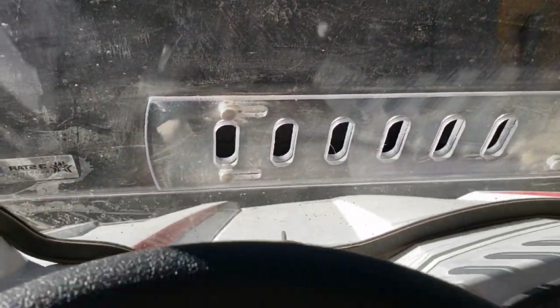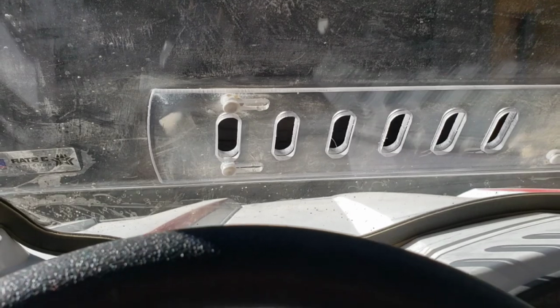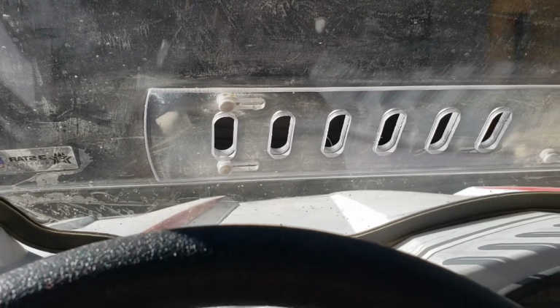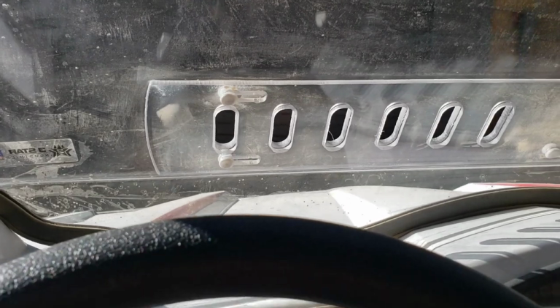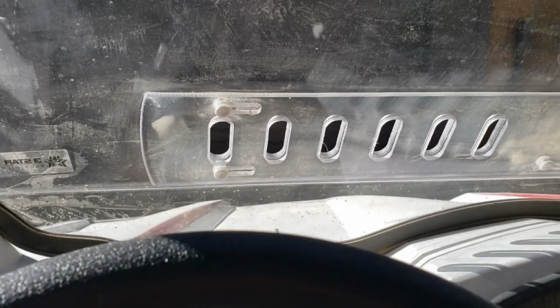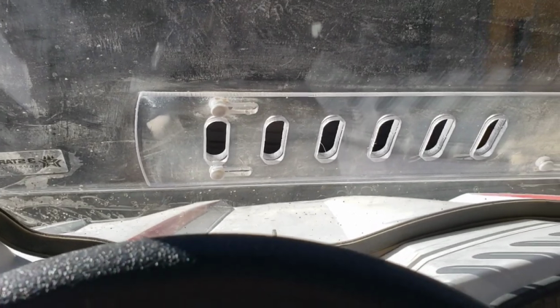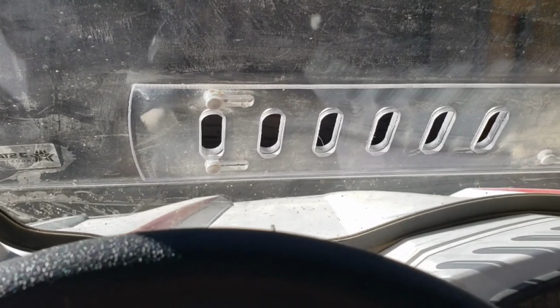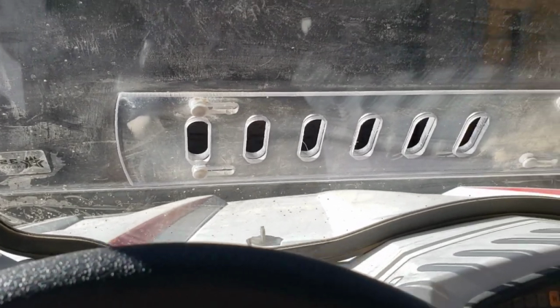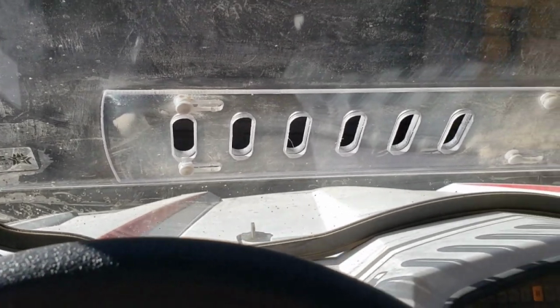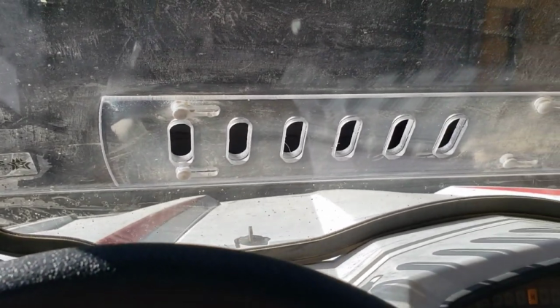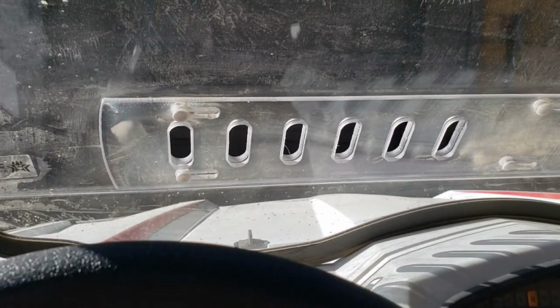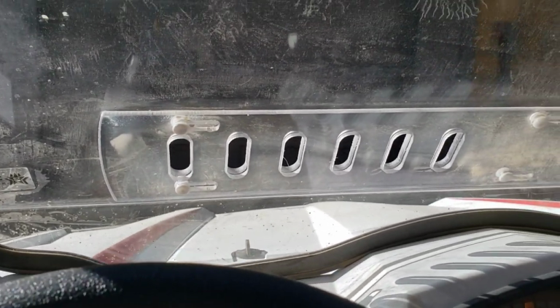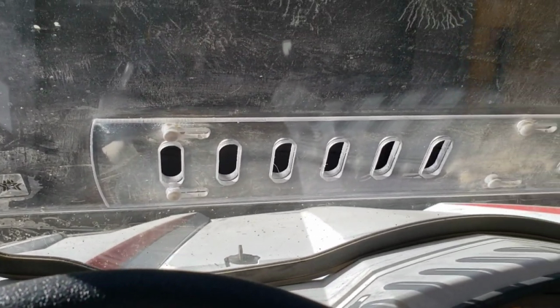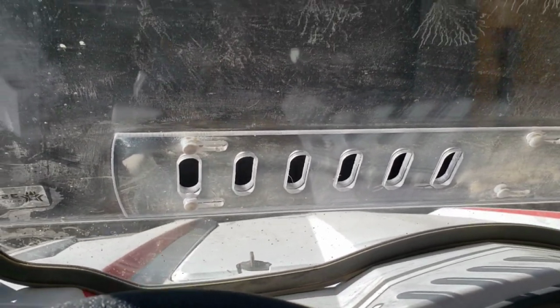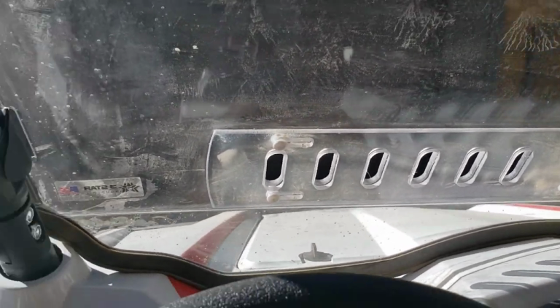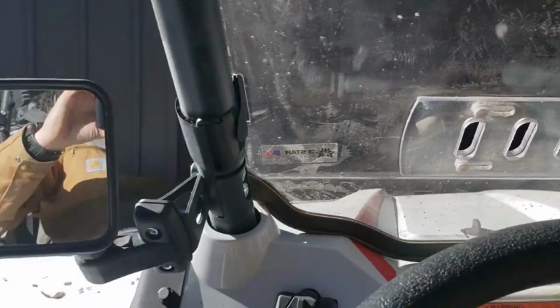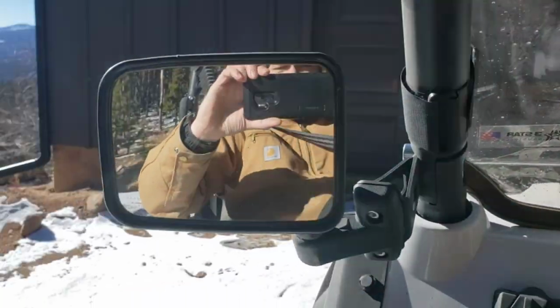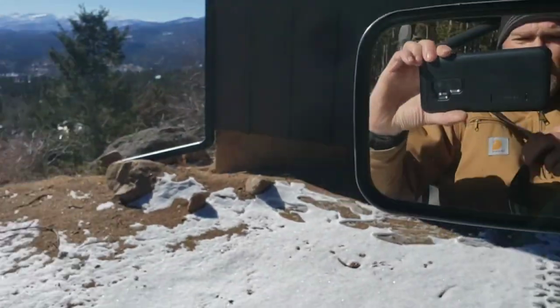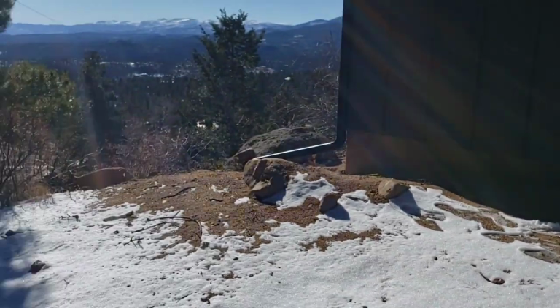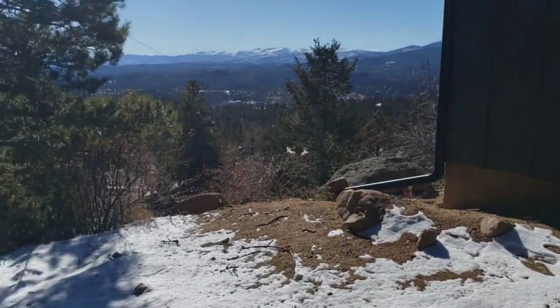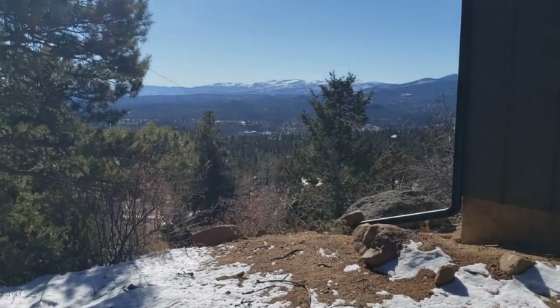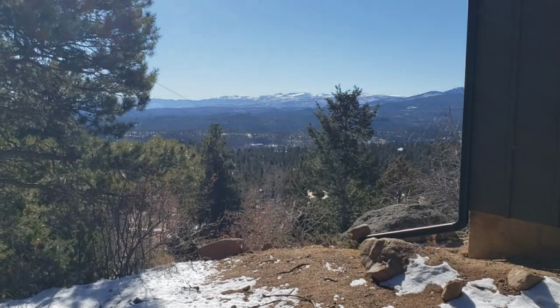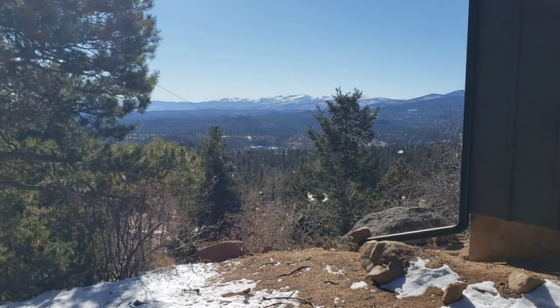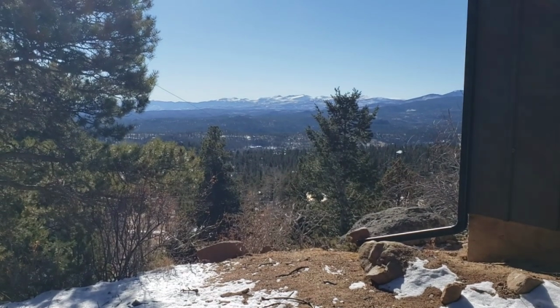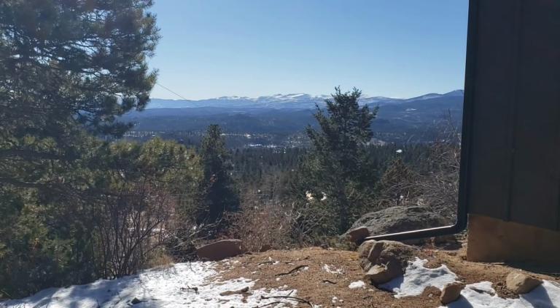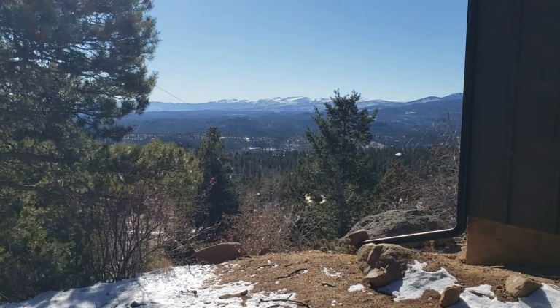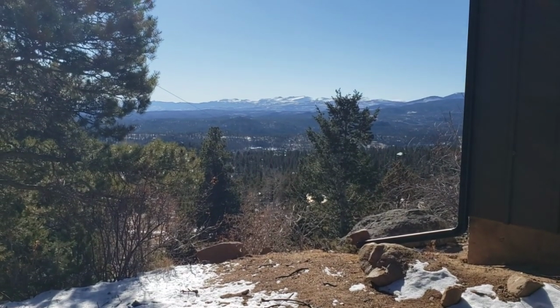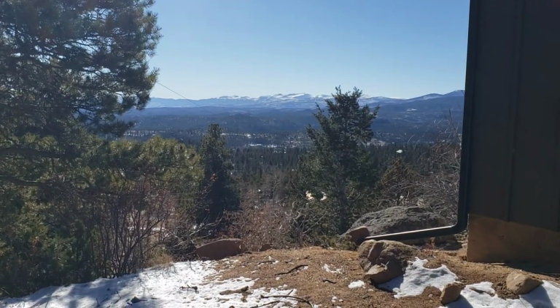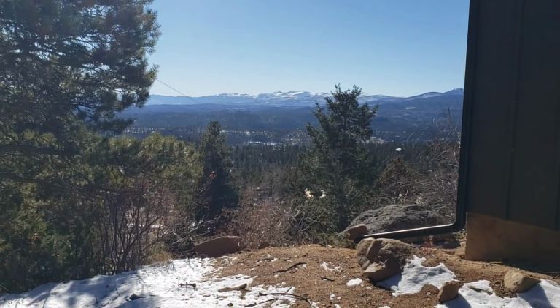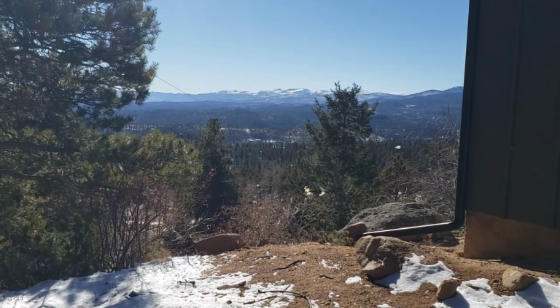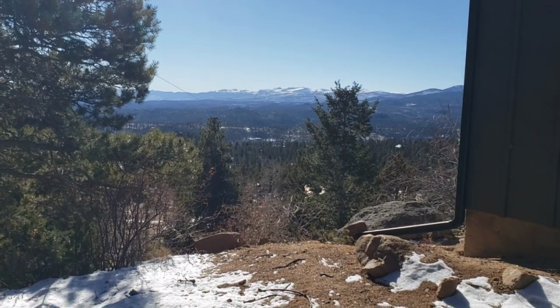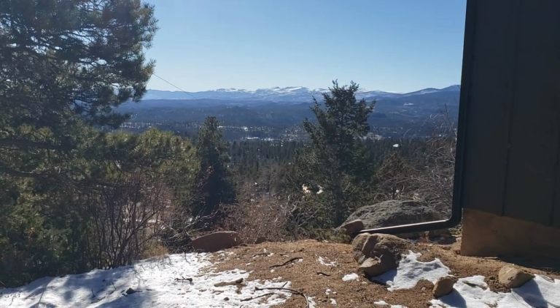We're probably going to get some chains for the 14-inch tires just to help out a bit, but other than that I think we're going to be in good shape. Stay tuned.